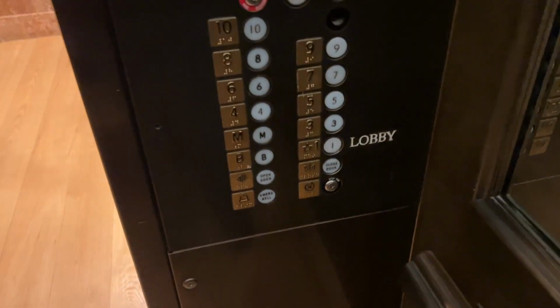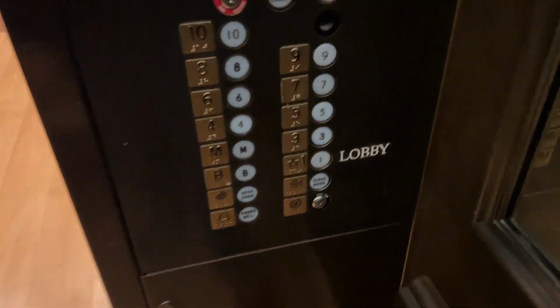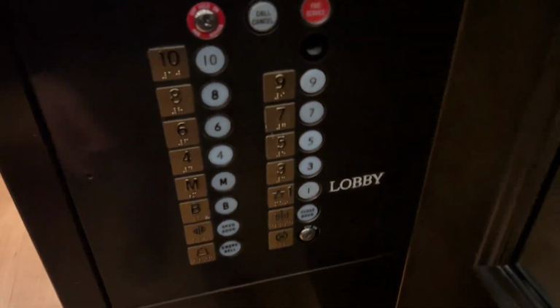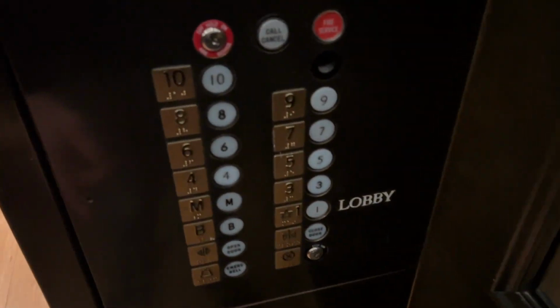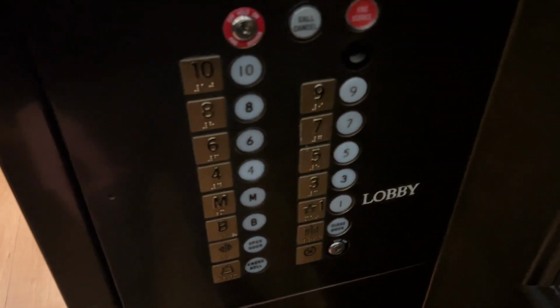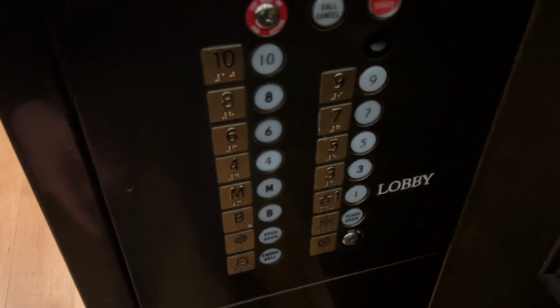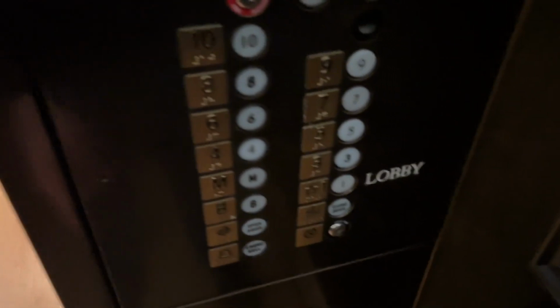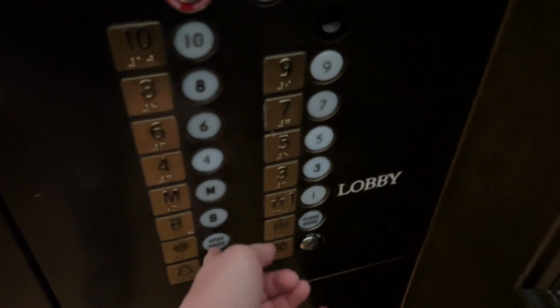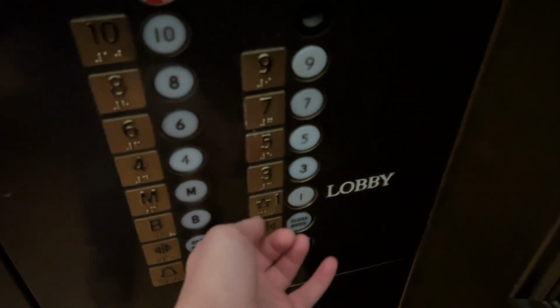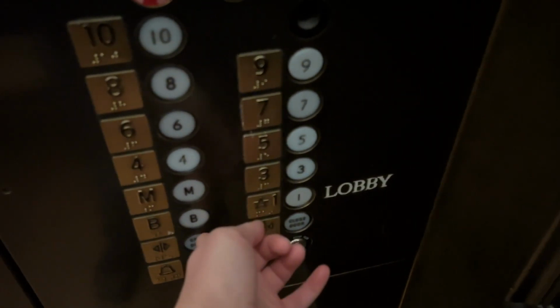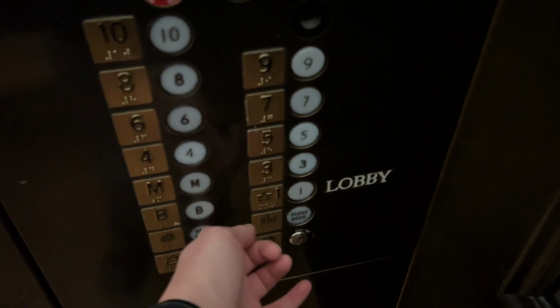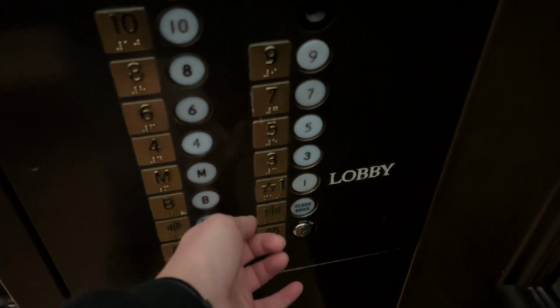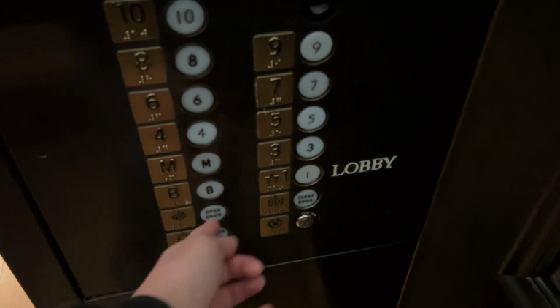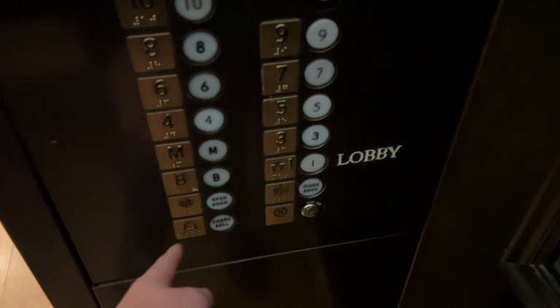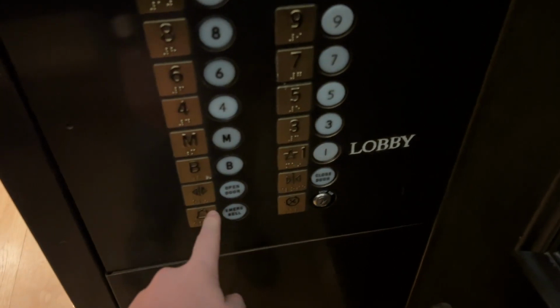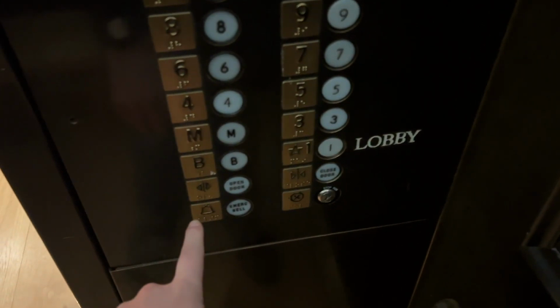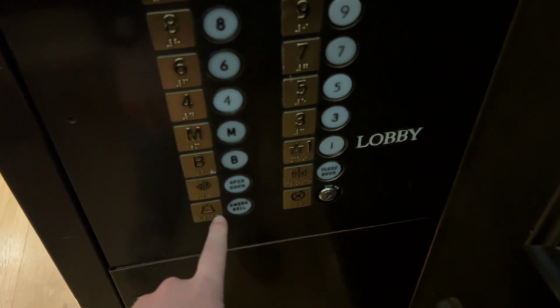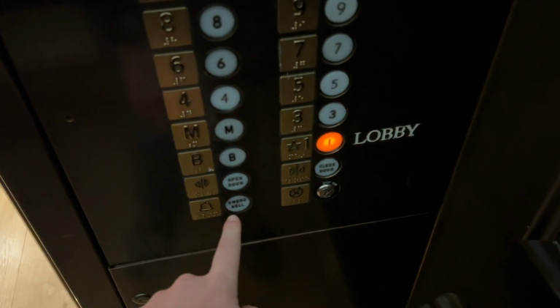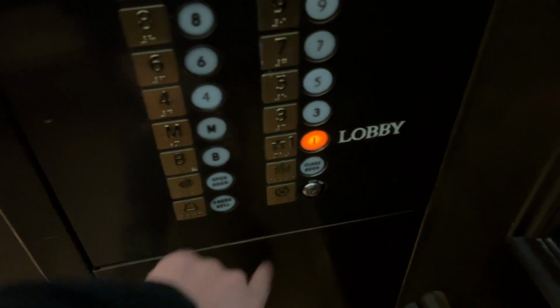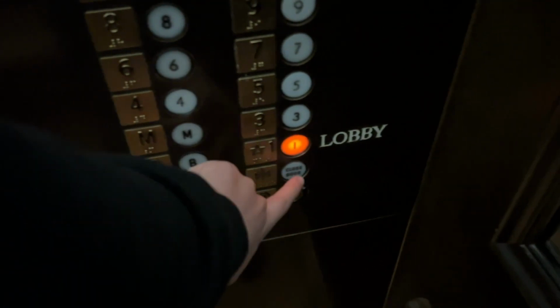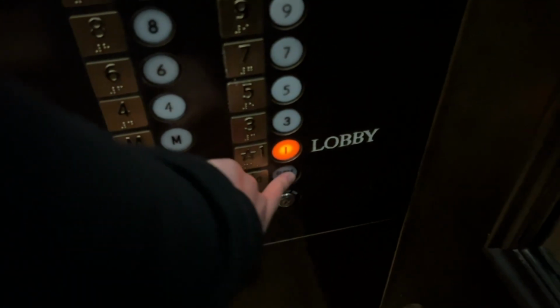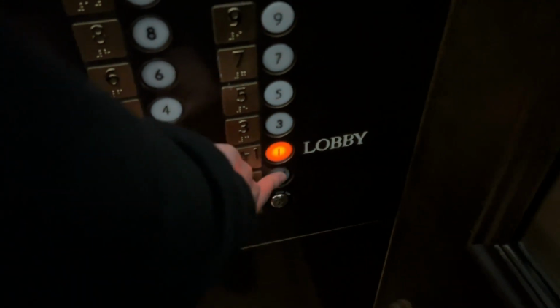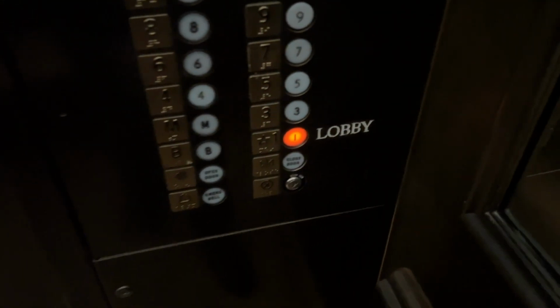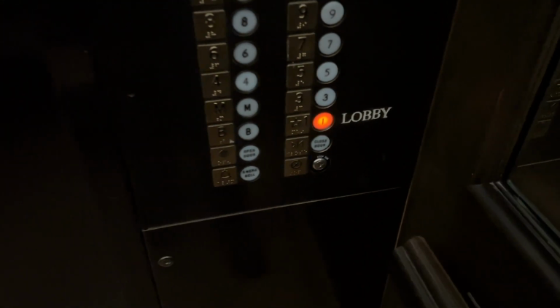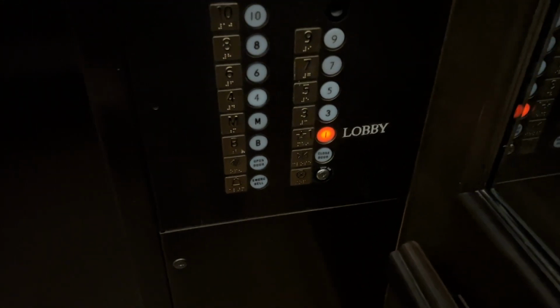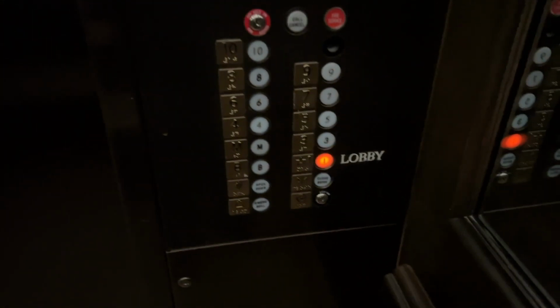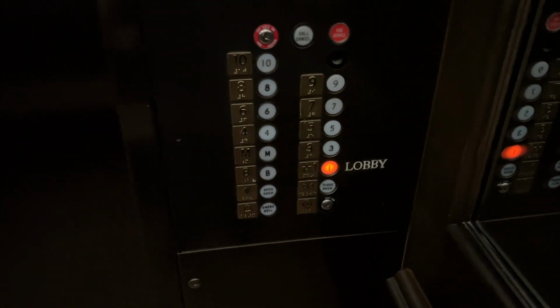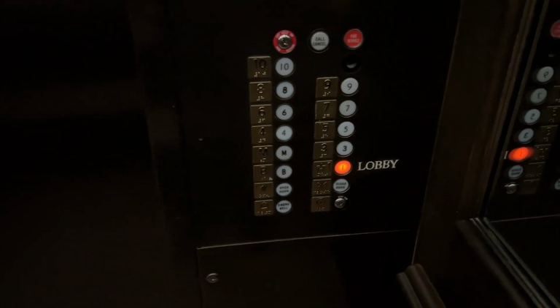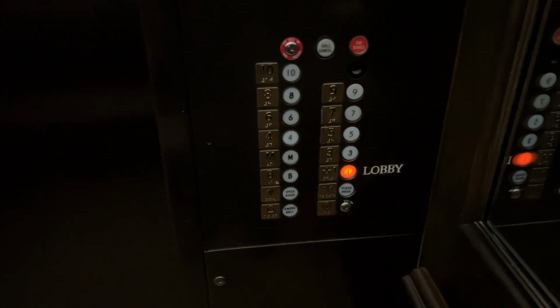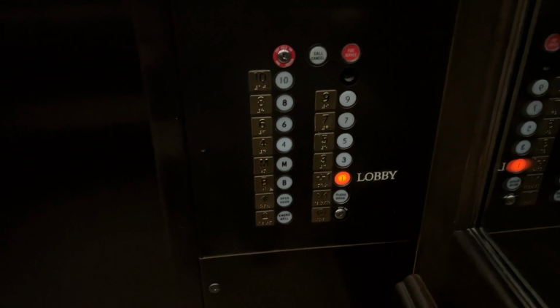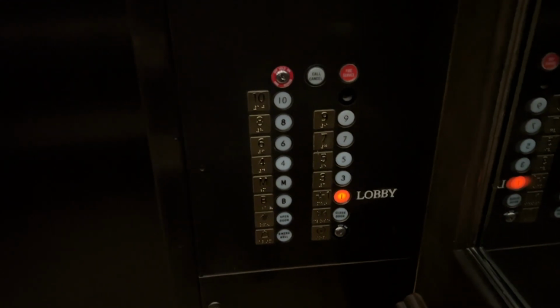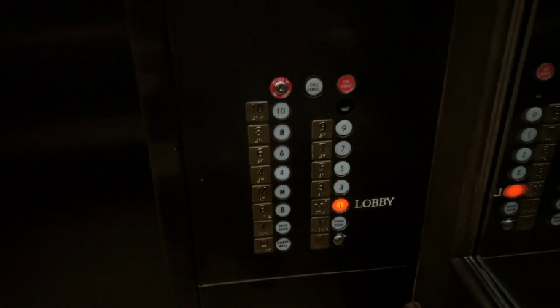Are we going down? I am. Which floor? To the lobby. How are you? Pretty good, about yourself? Pretty good.